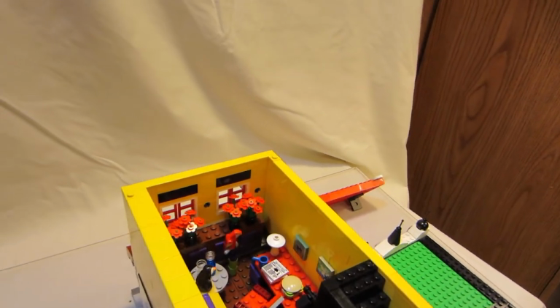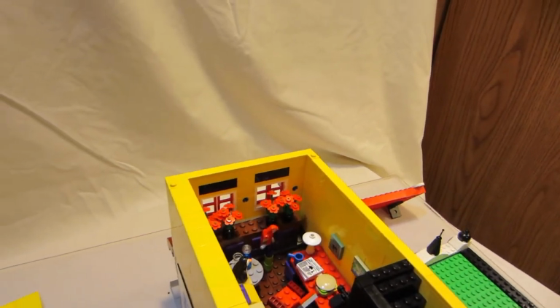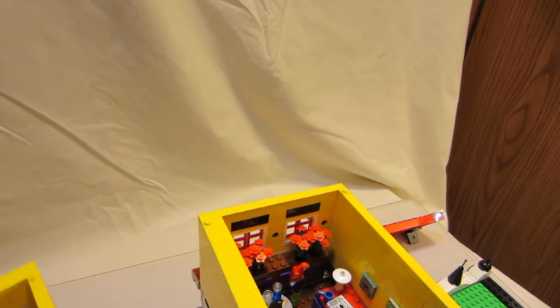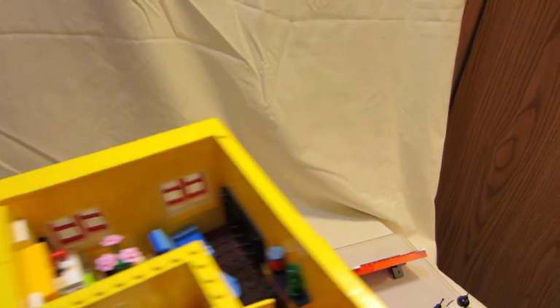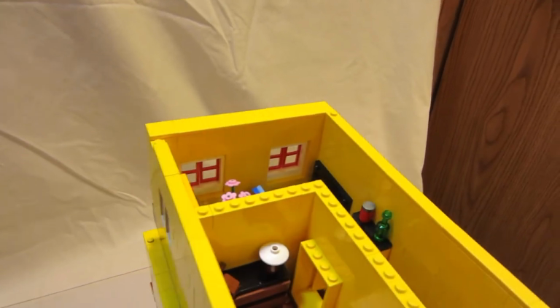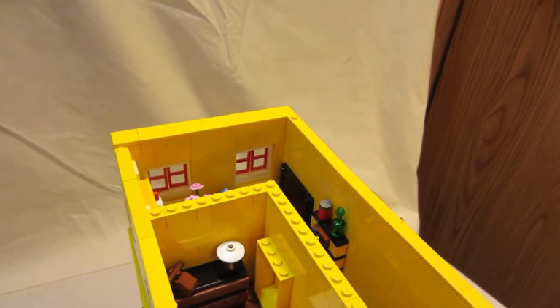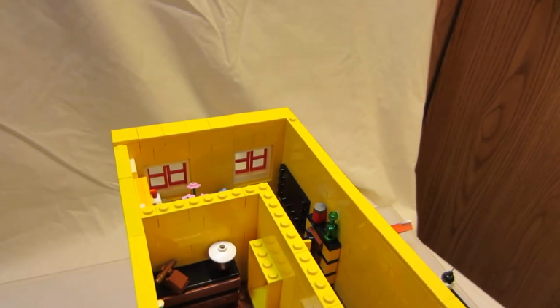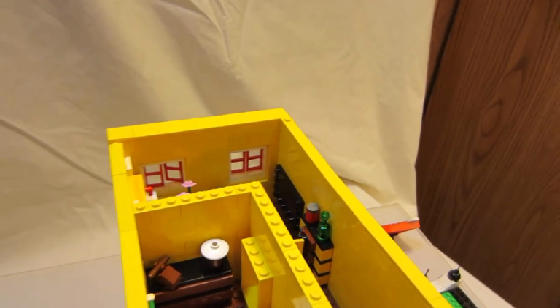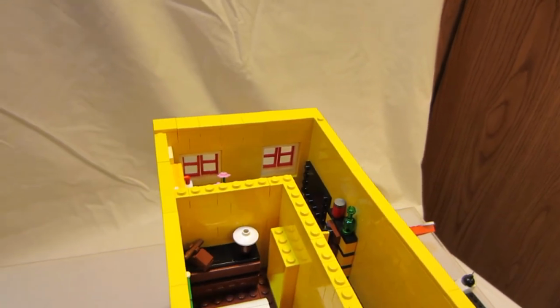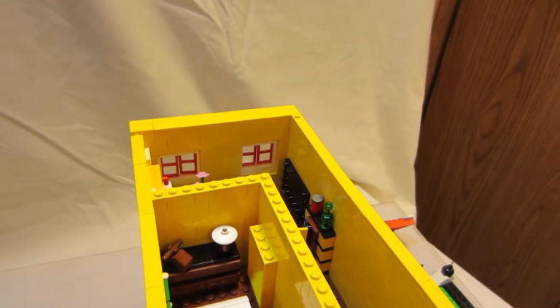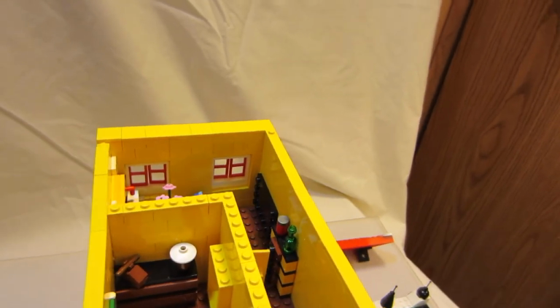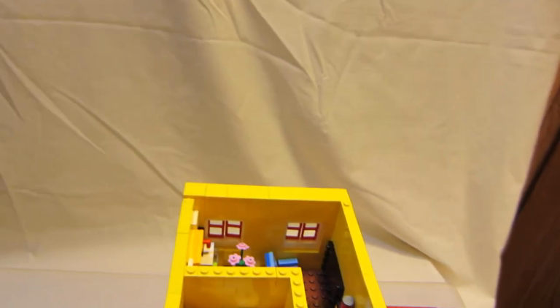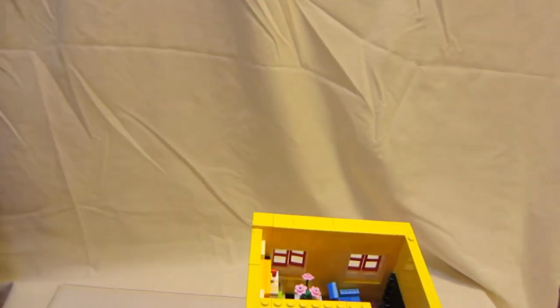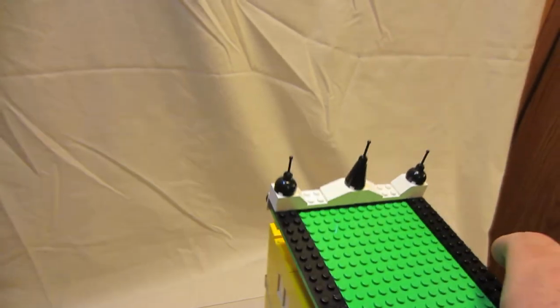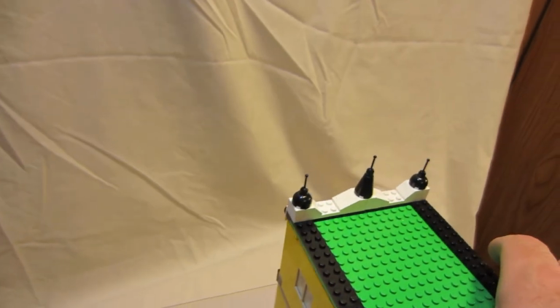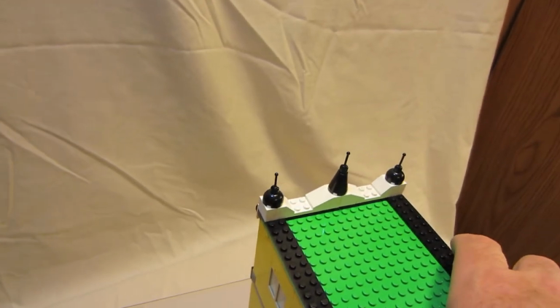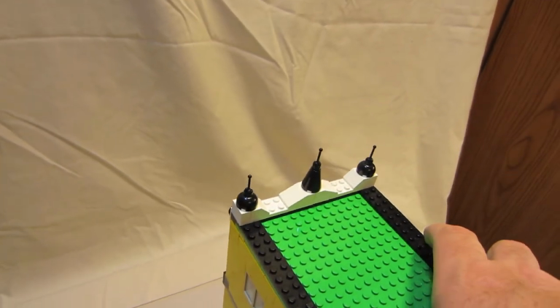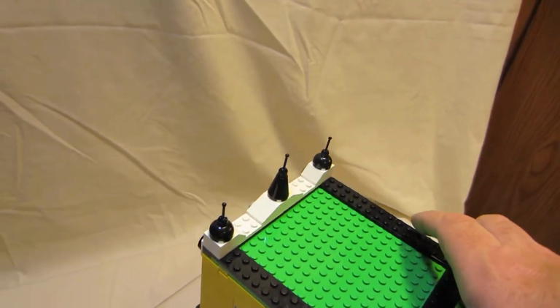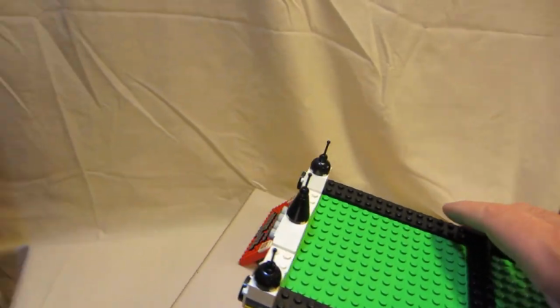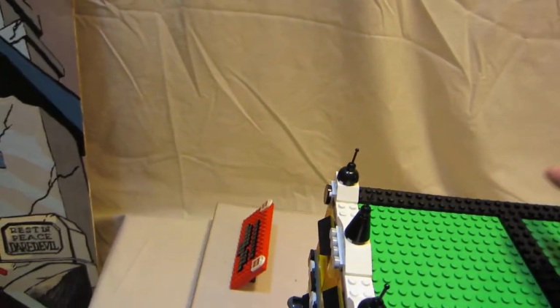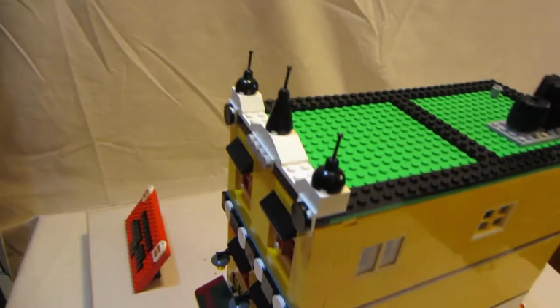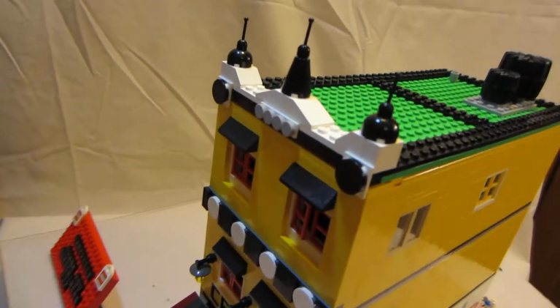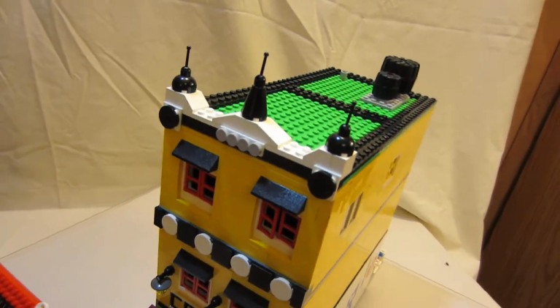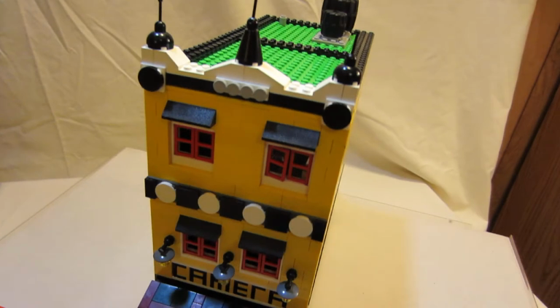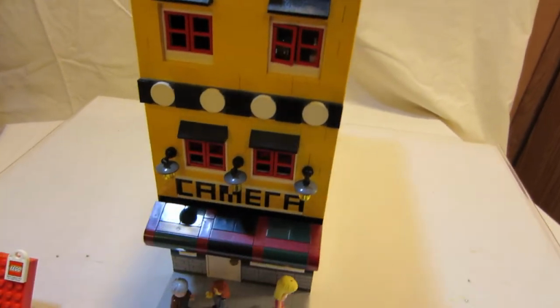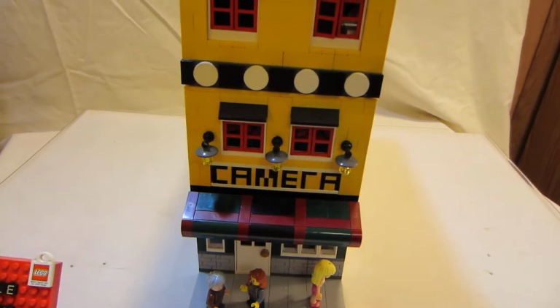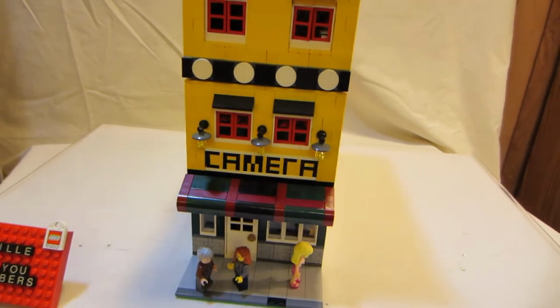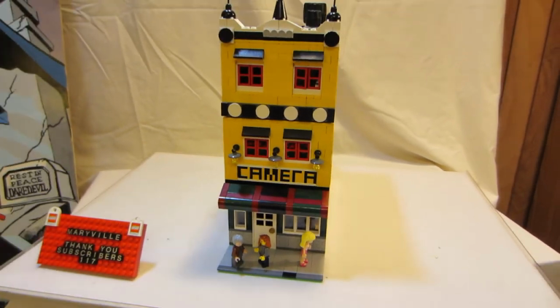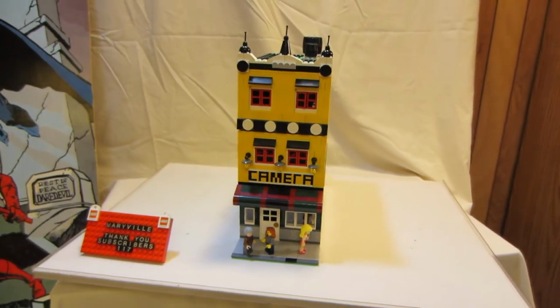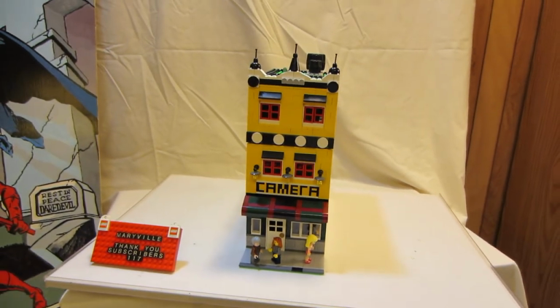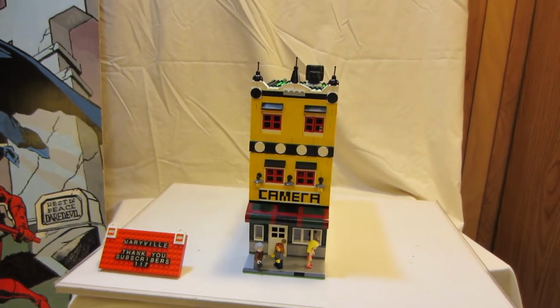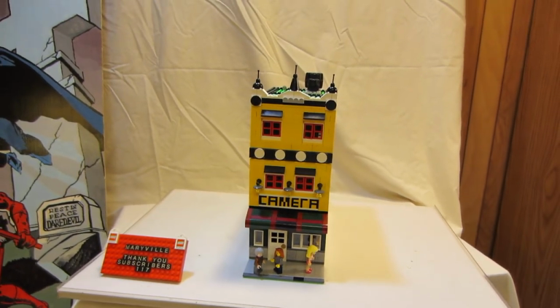So this is the camera shop. Let me put it back together quickly and show you the front again. Okay, there we are — the camera shop.